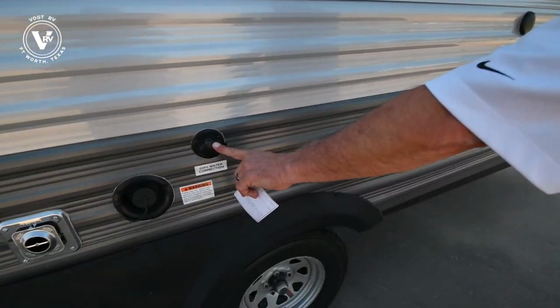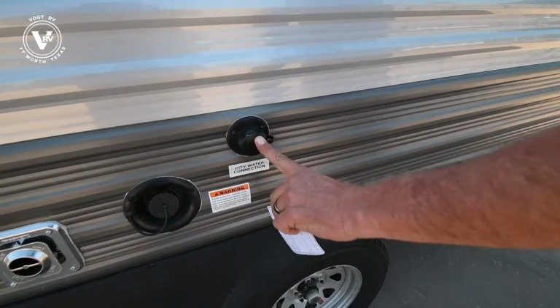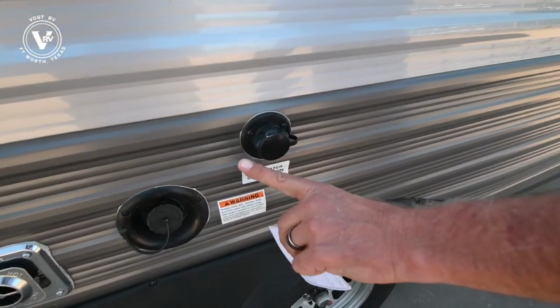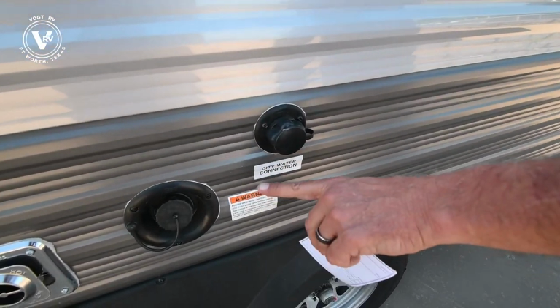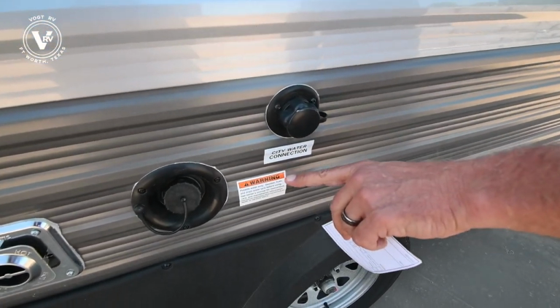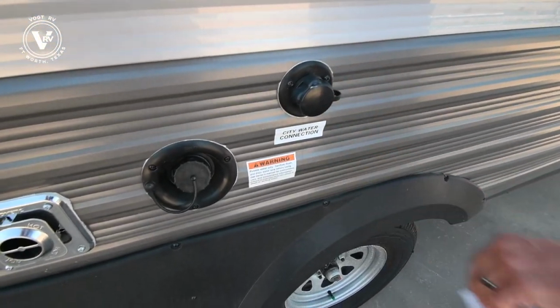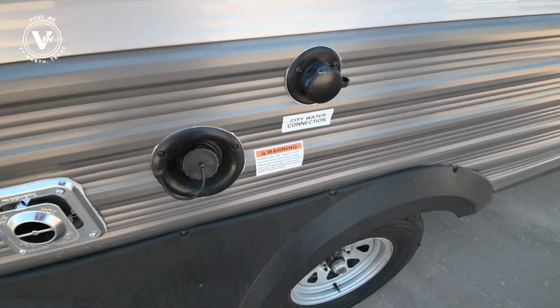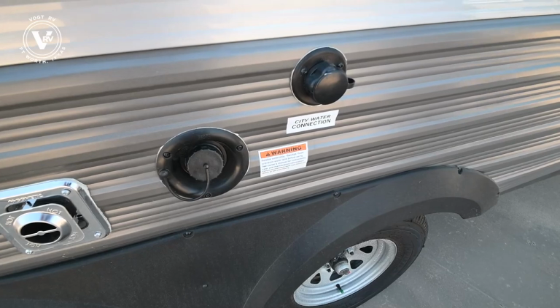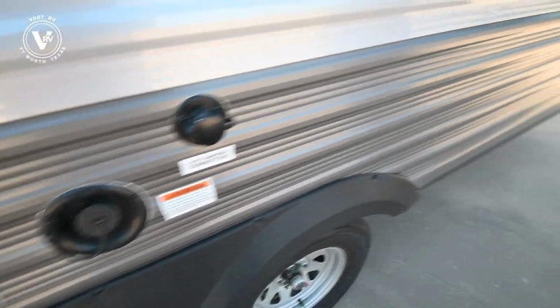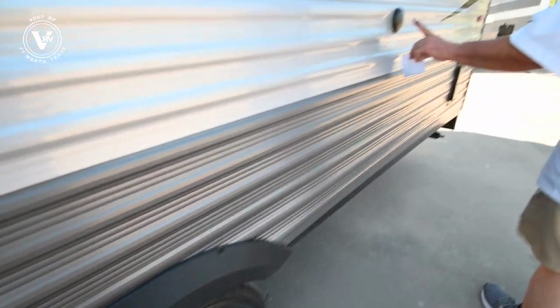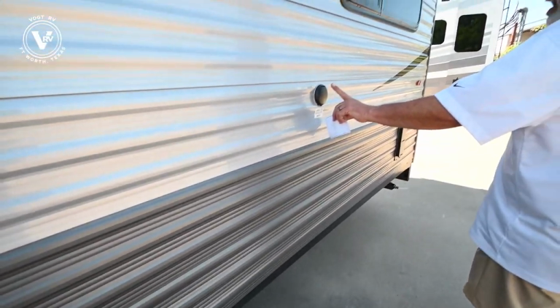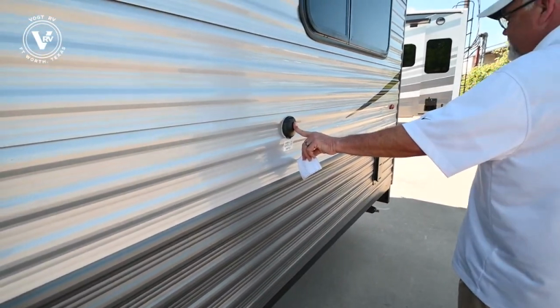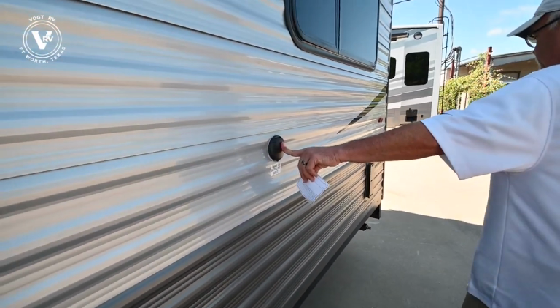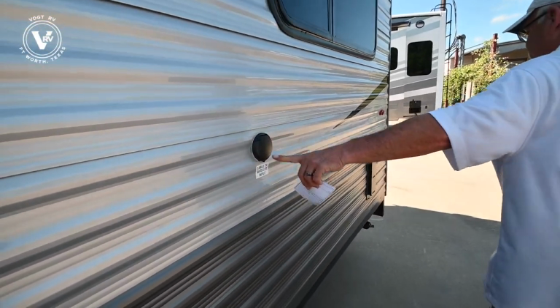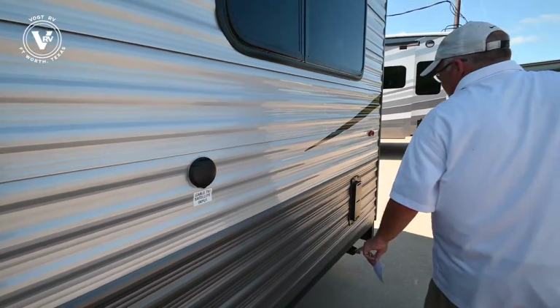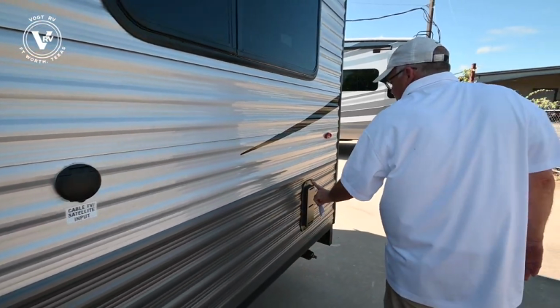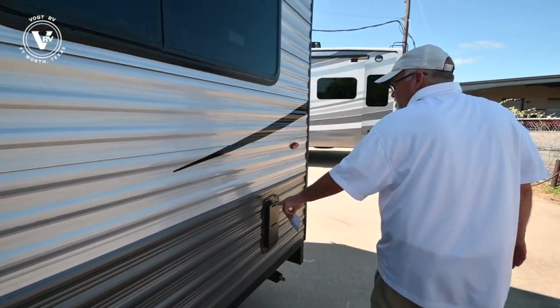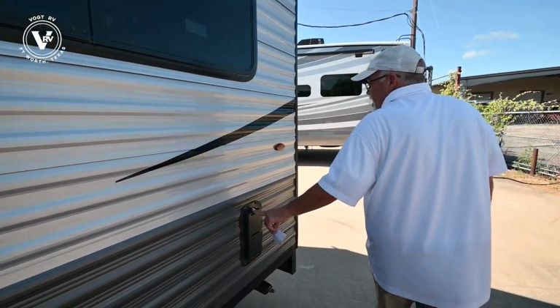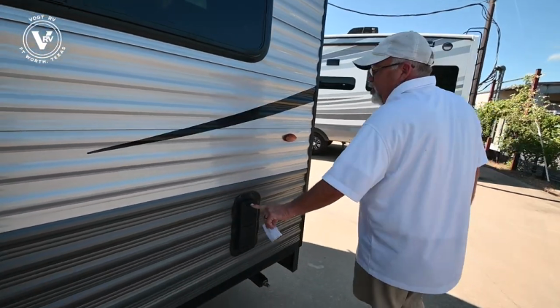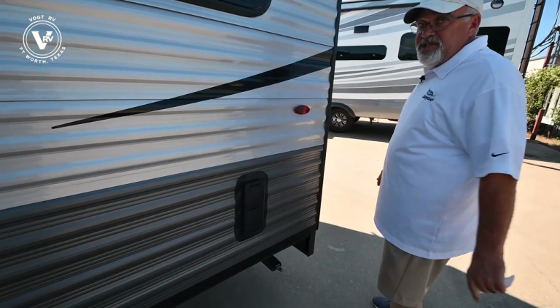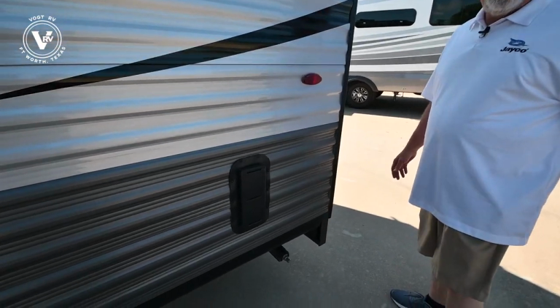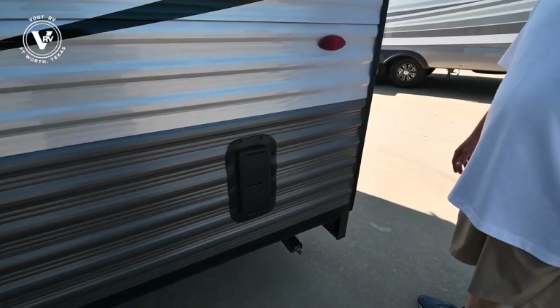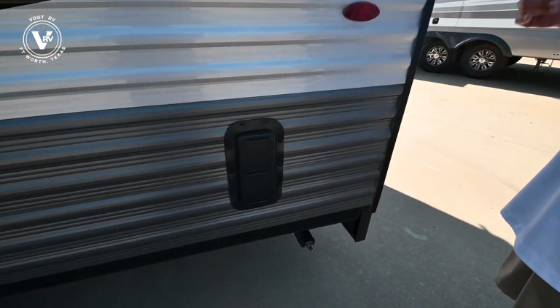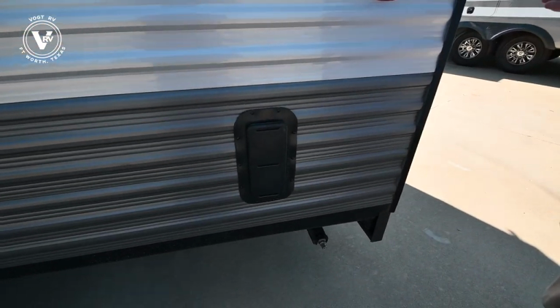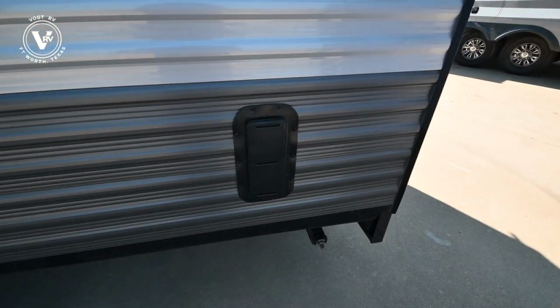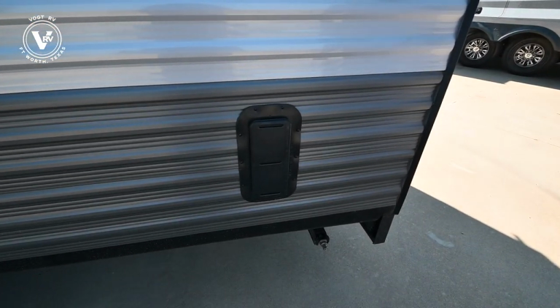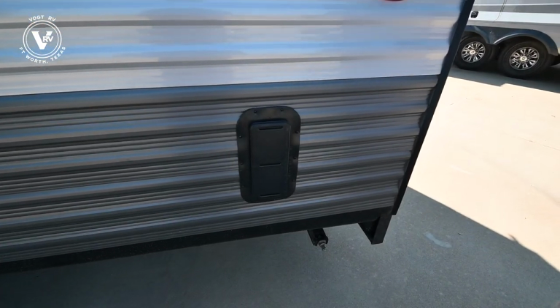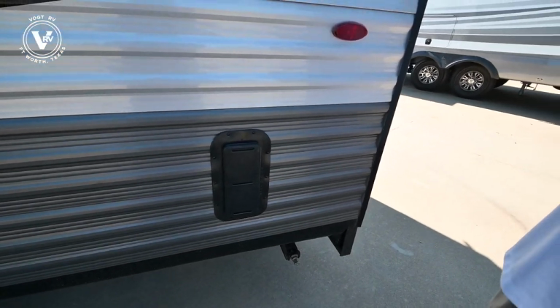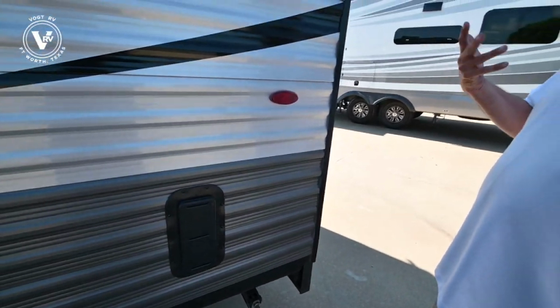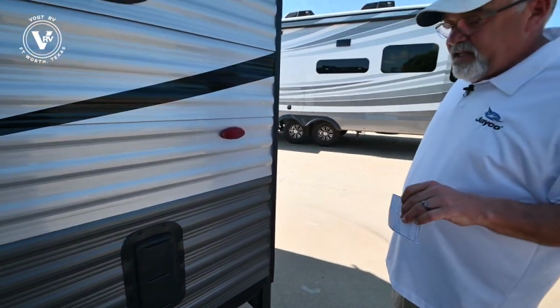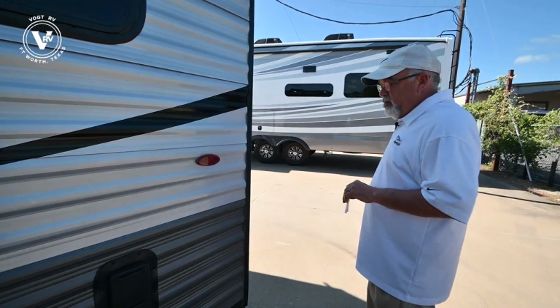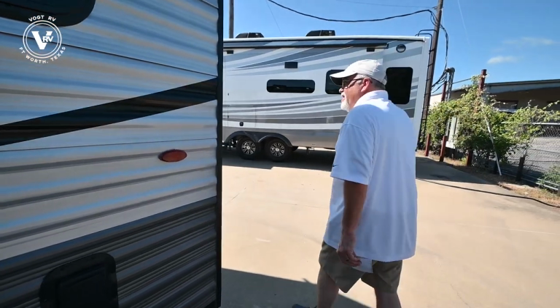We've got our city water connection right here, fresh water tank, and cable hookup. These are your vents for your garage inside, so if you pull your Harley in there or your four-wheeler, you can open those up and it sucks the fumes out of there.